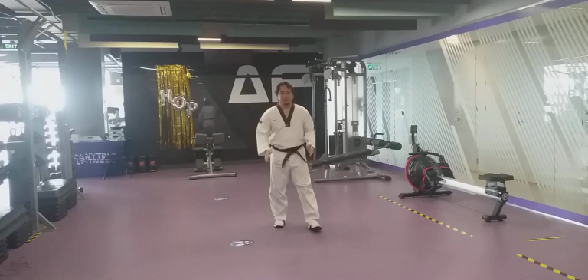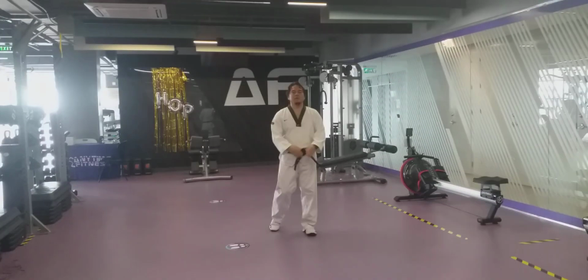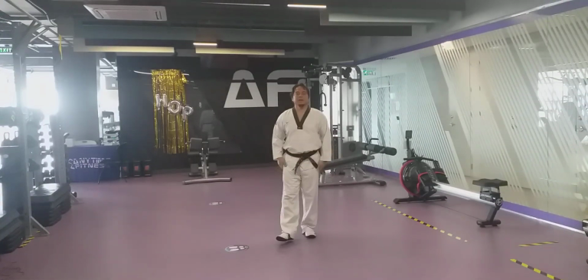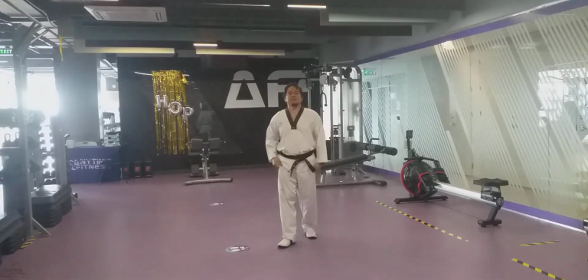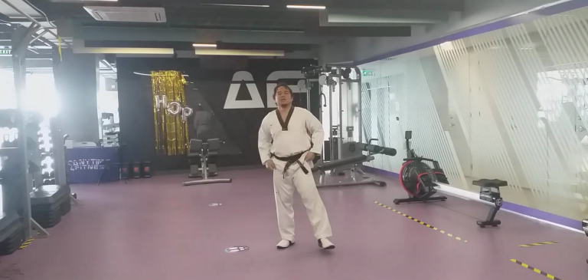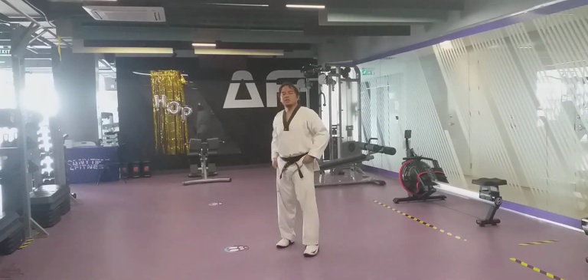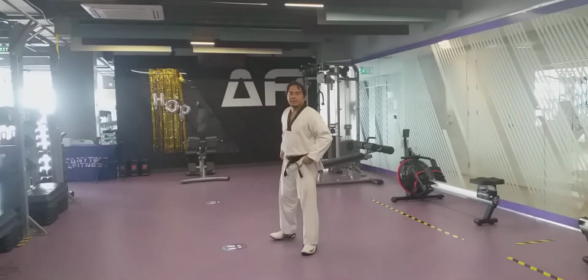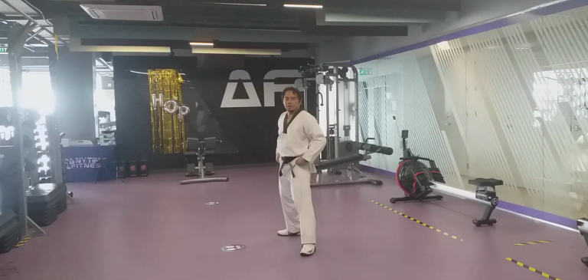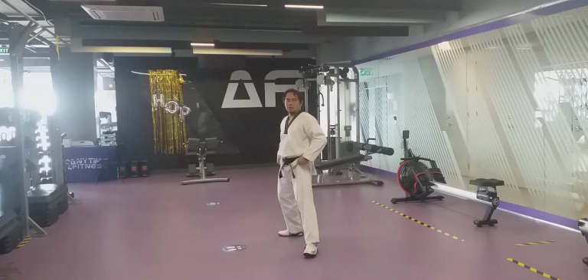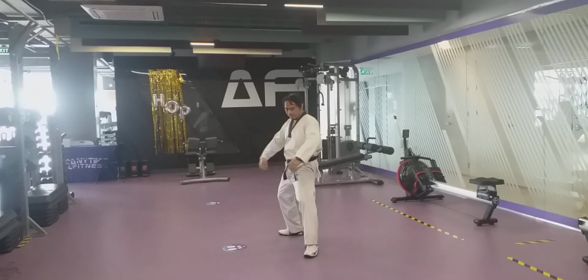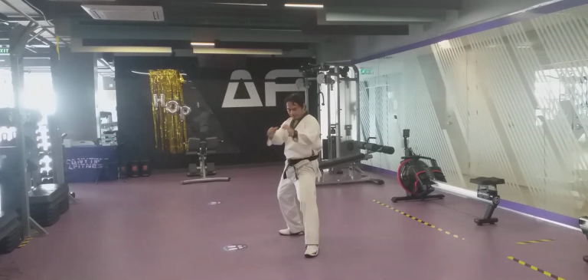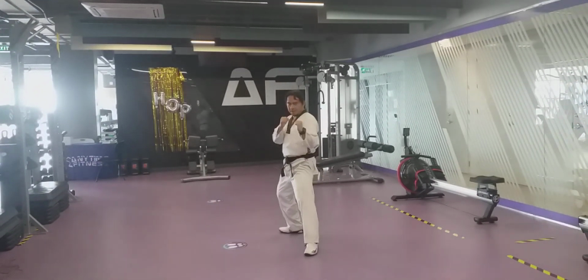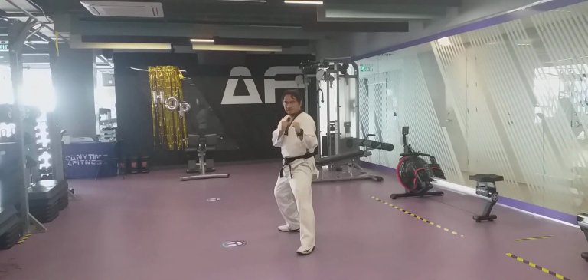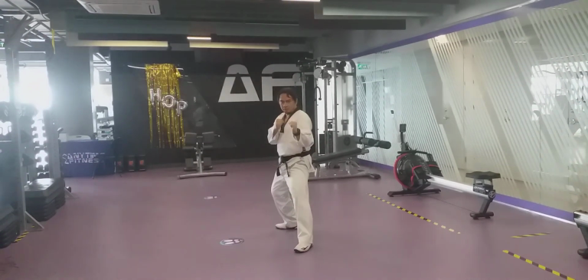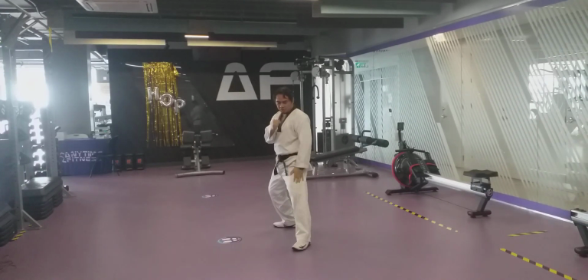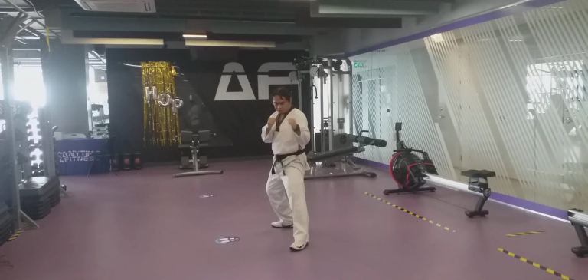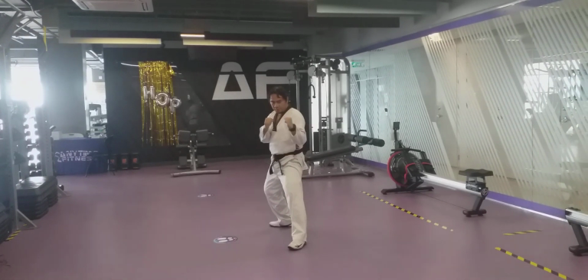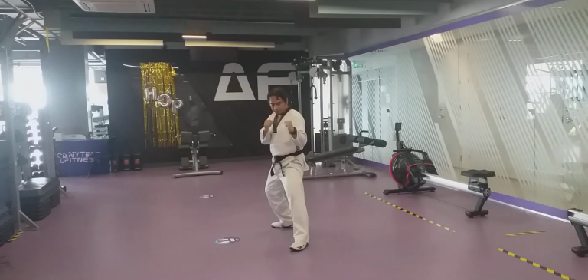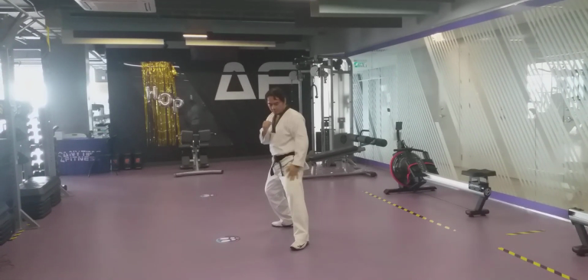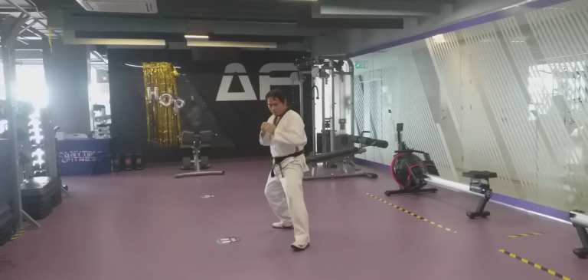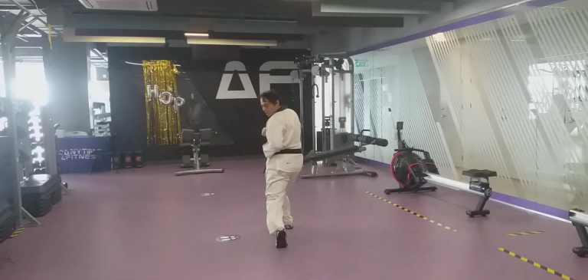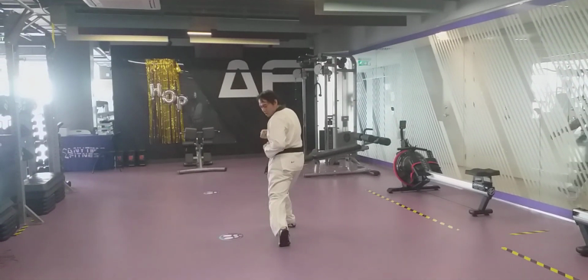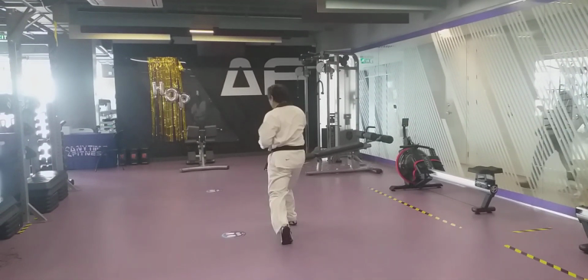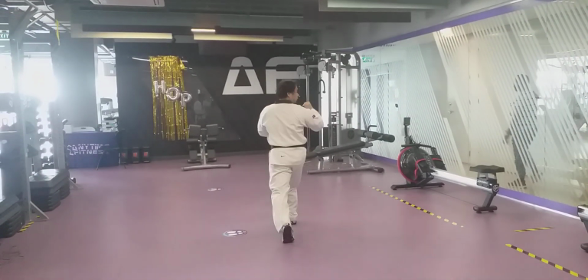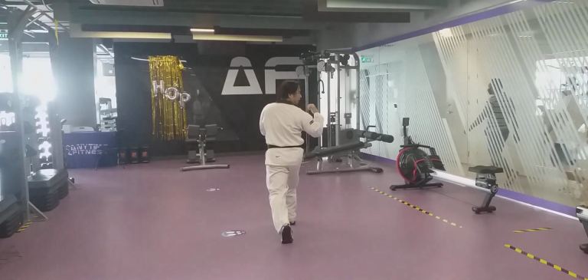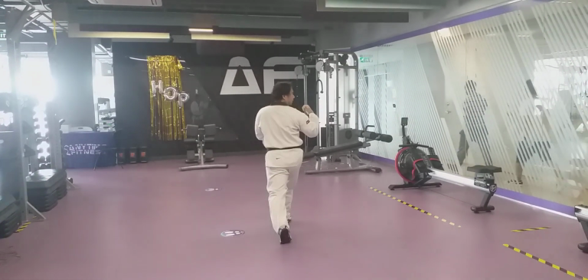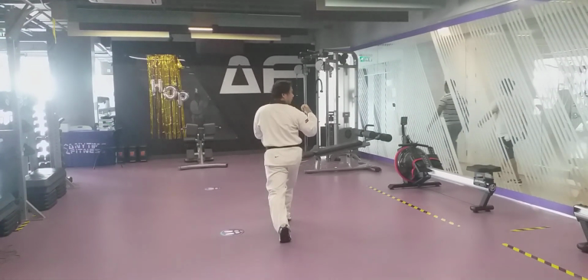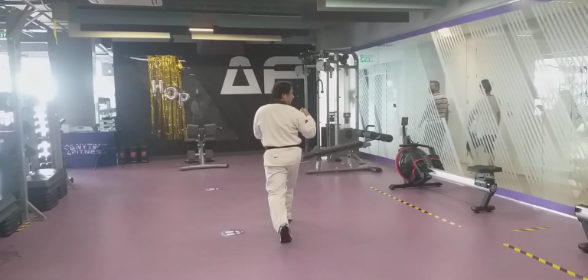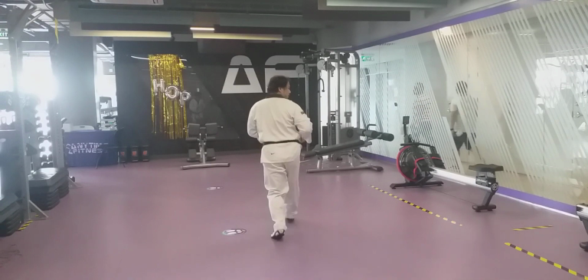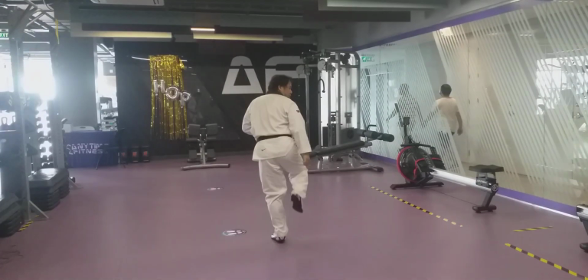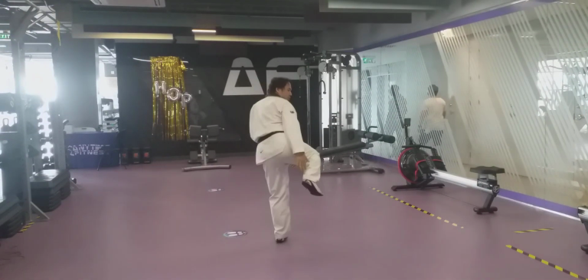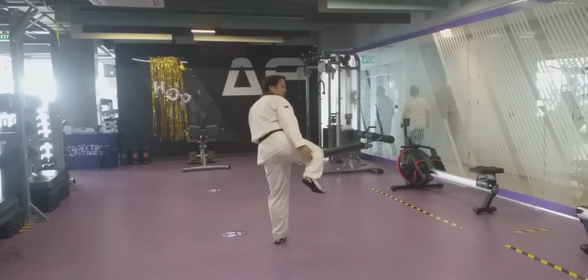Today we are going to practice spinning back kick. So, private fighting stance. Start with your free ball. Ana, look at your target, and flex using your heel.